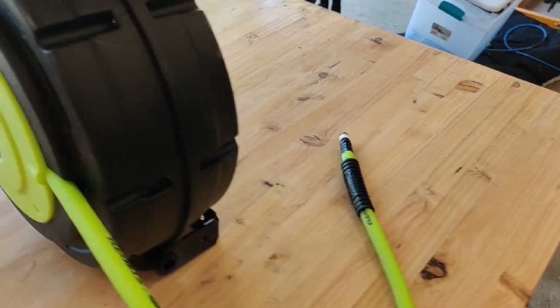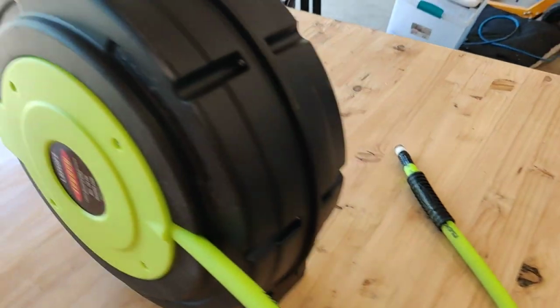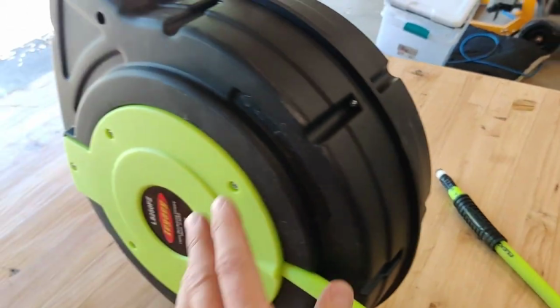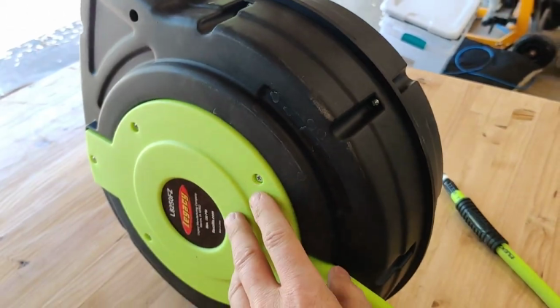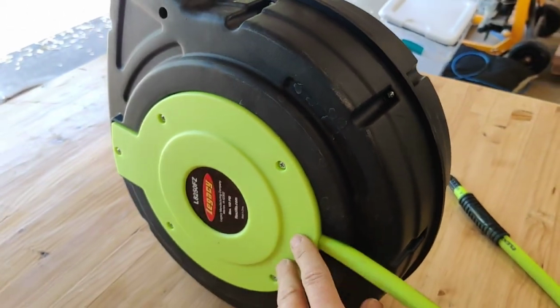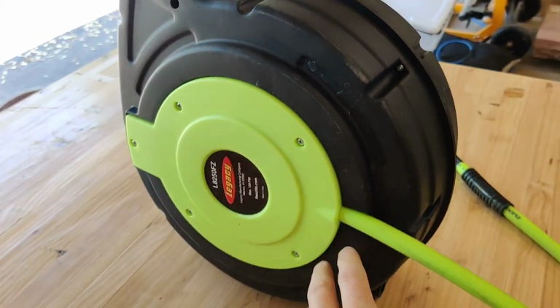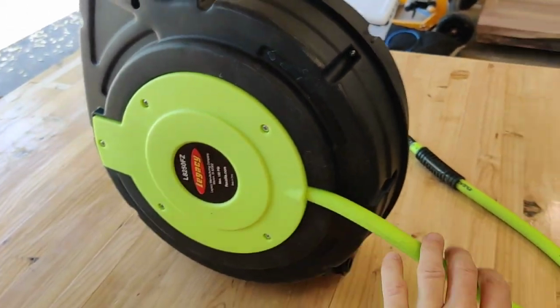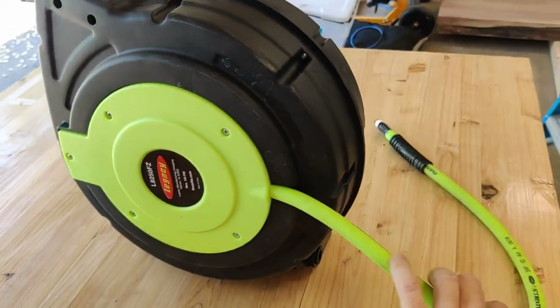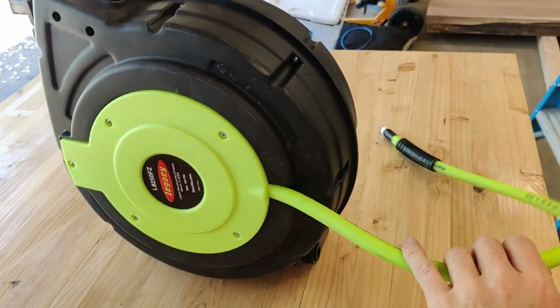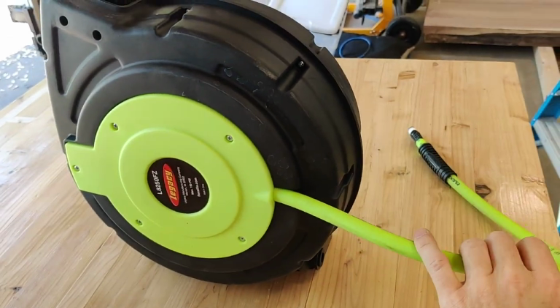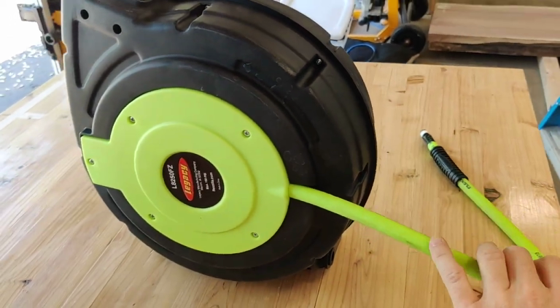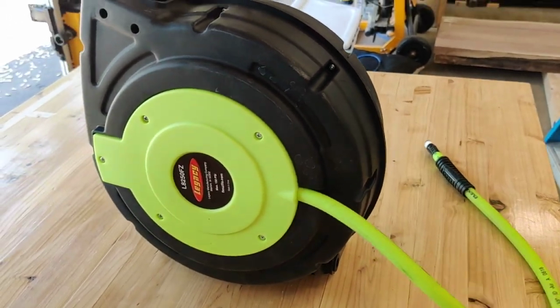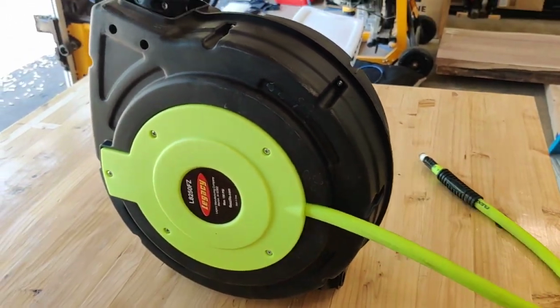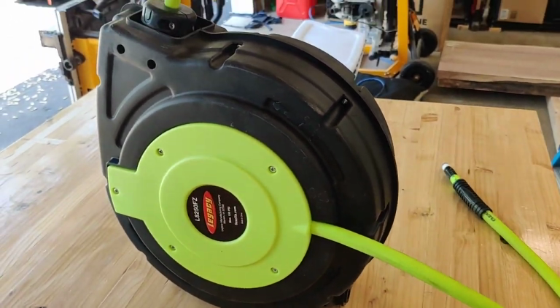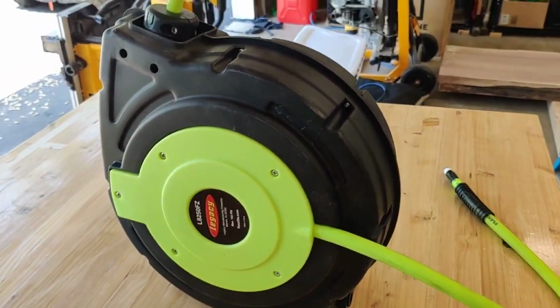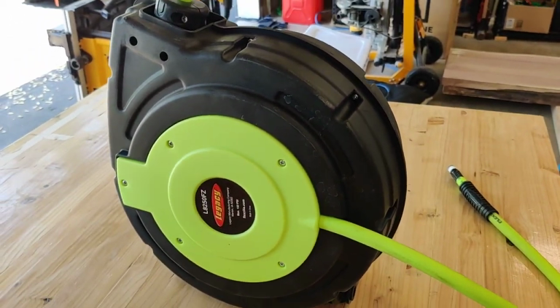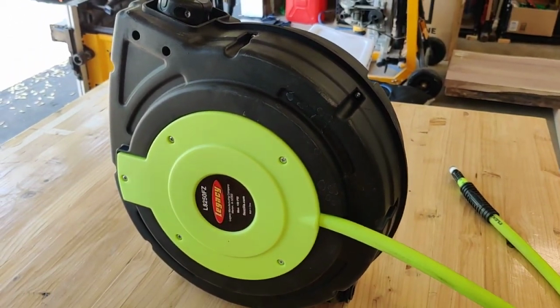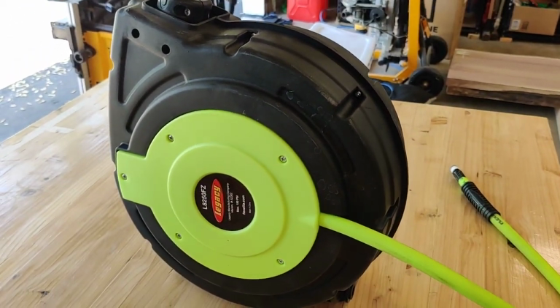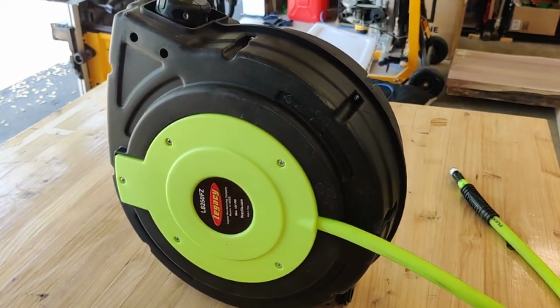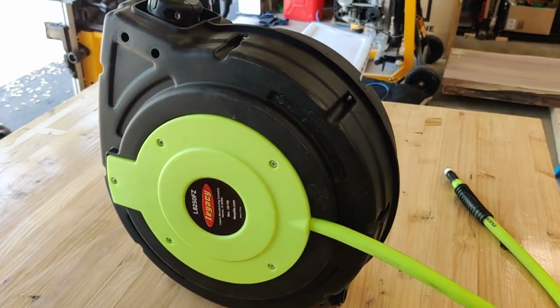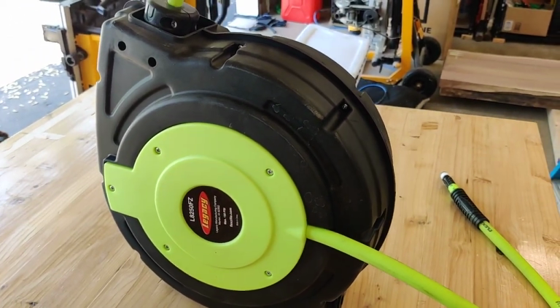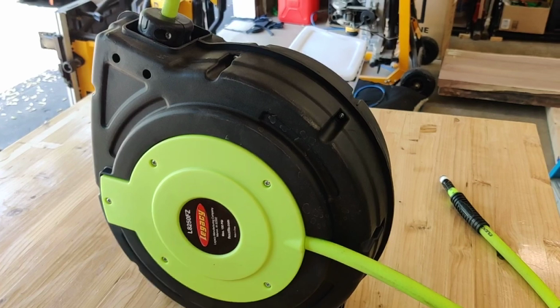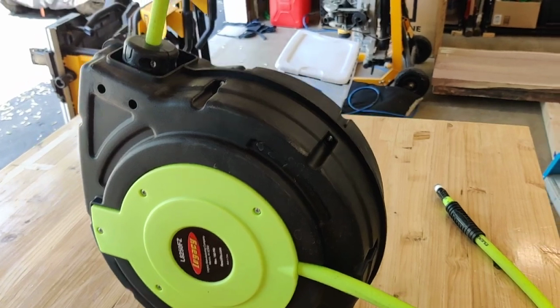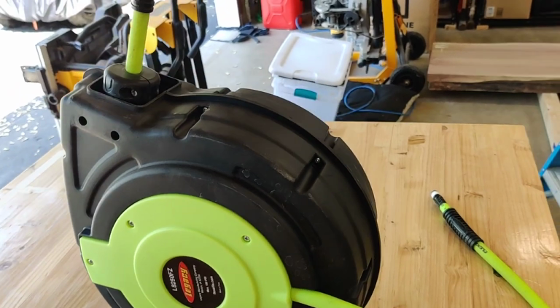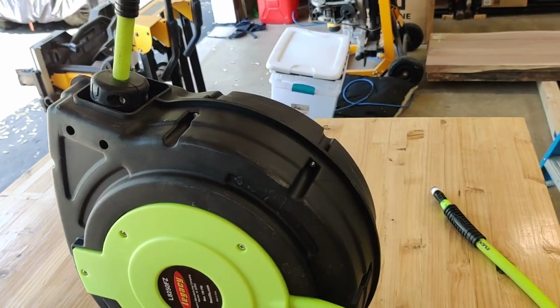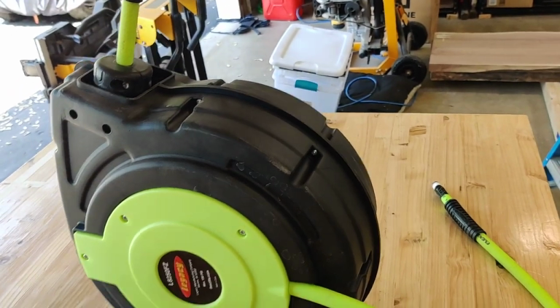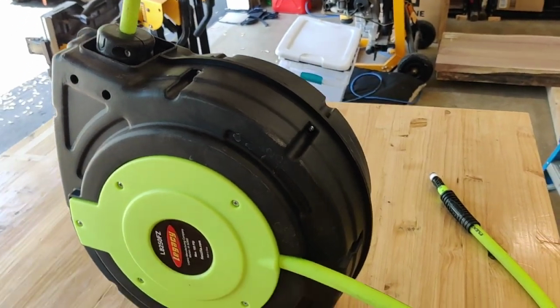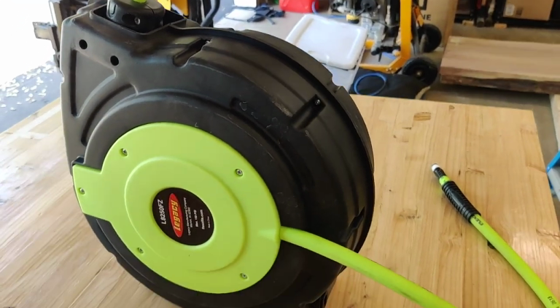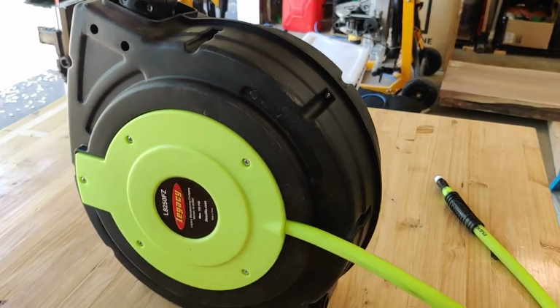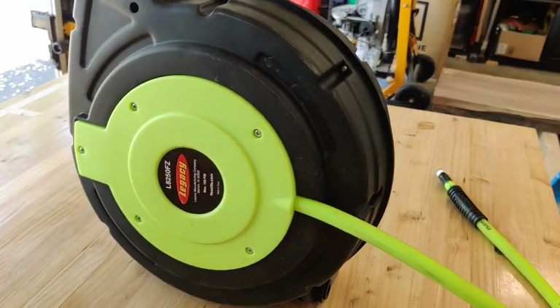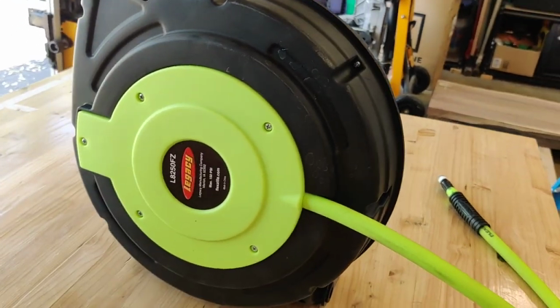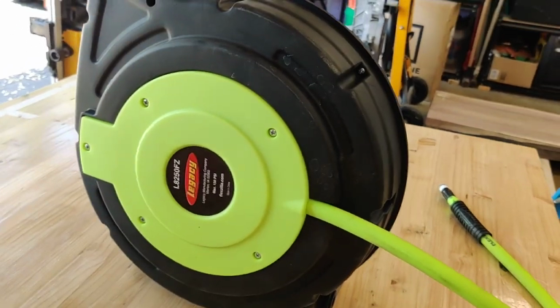The quality of the Flexzilla is good — it's just the design that leaves a bit to be desired. Sorry, Flexzilla.